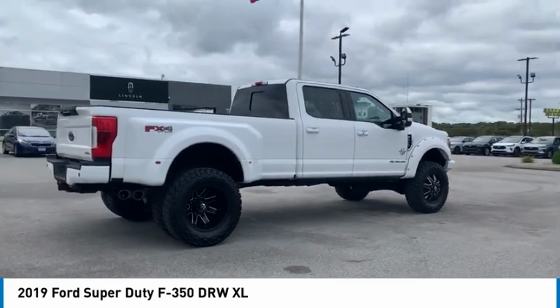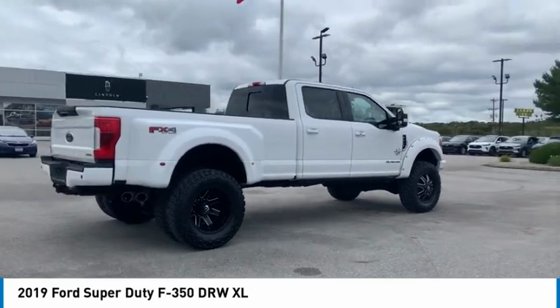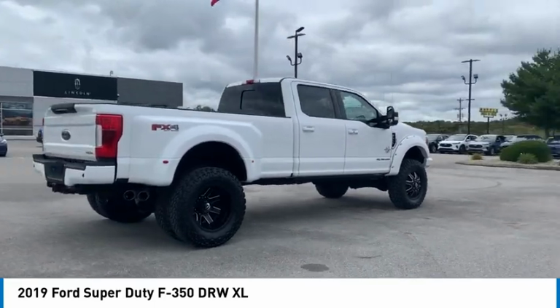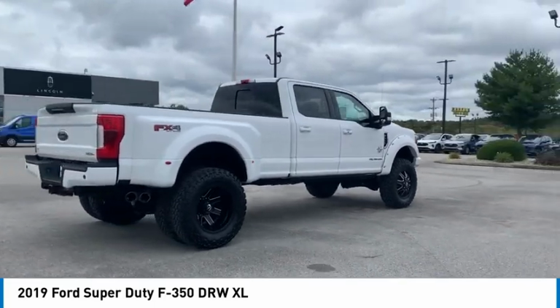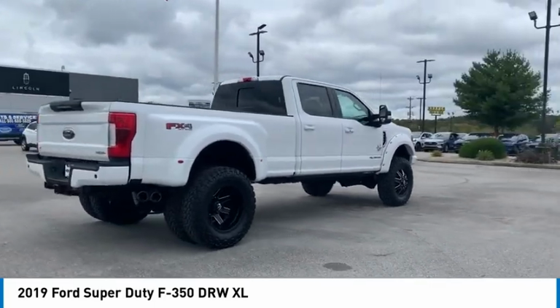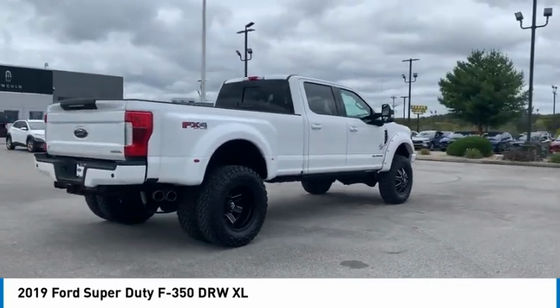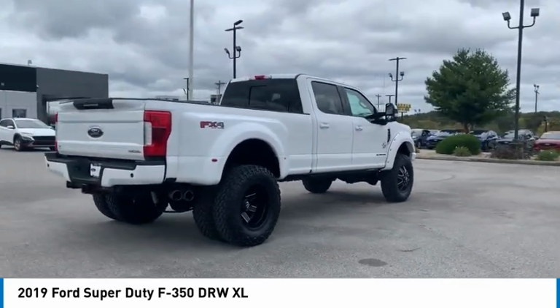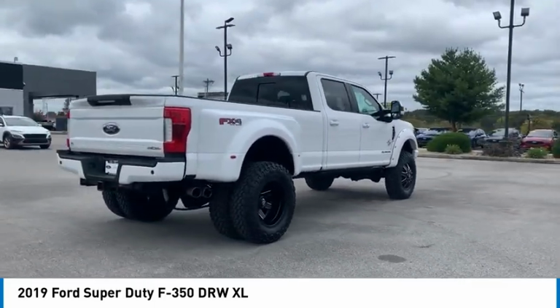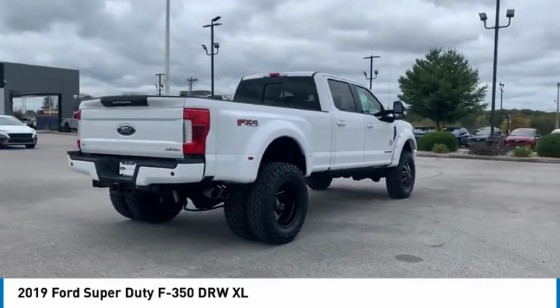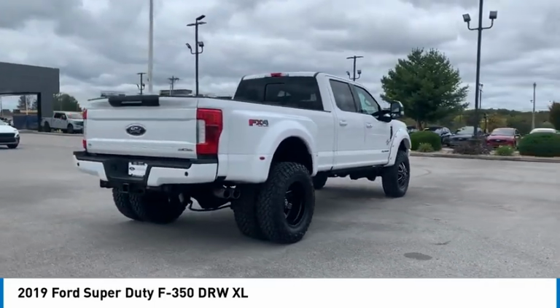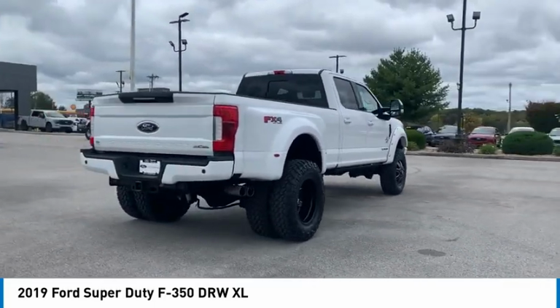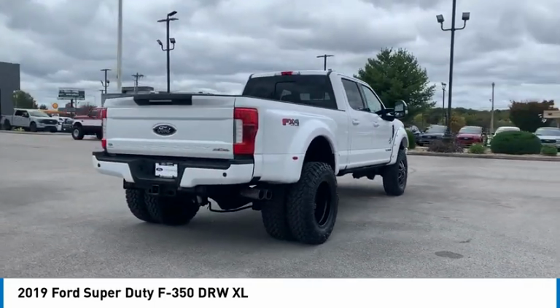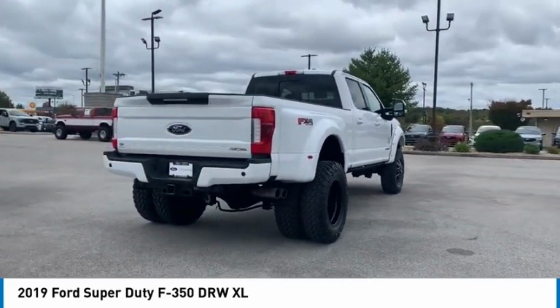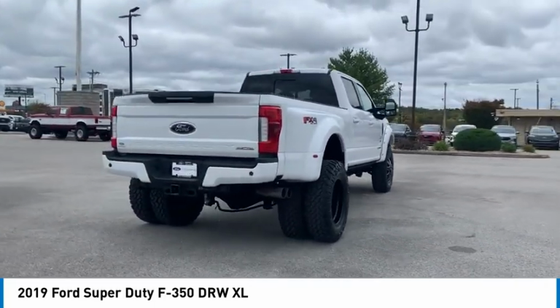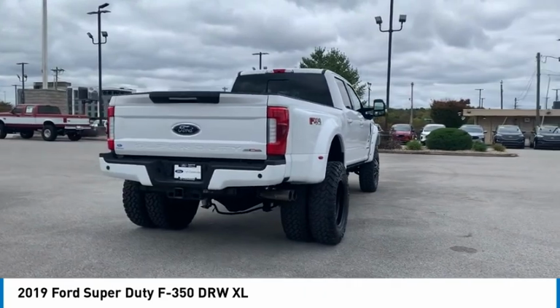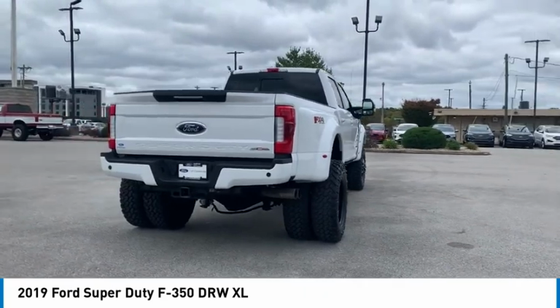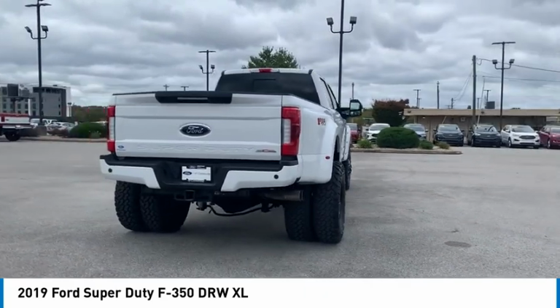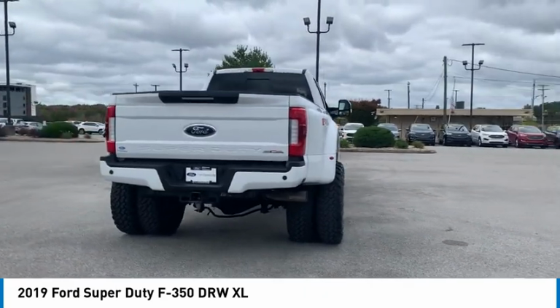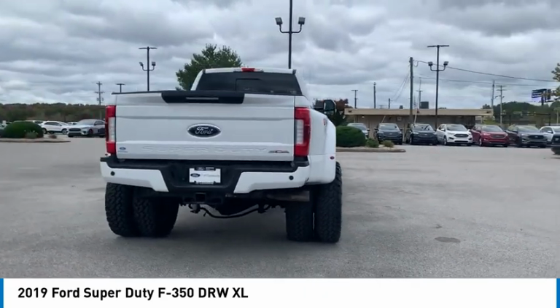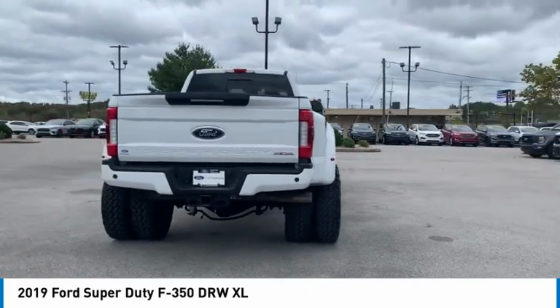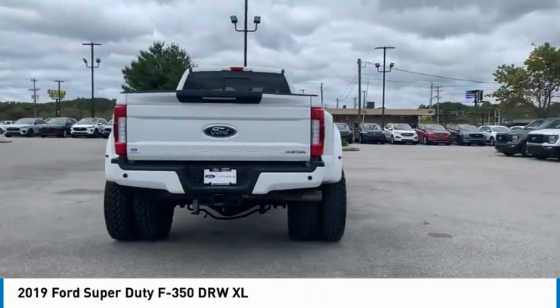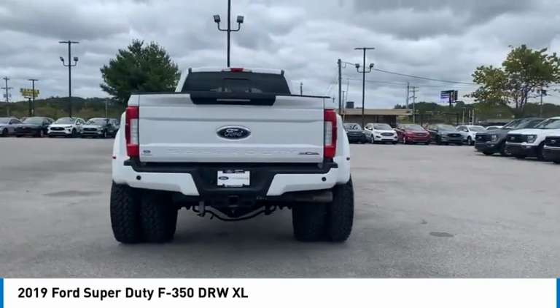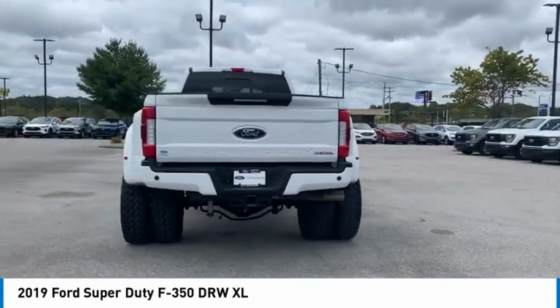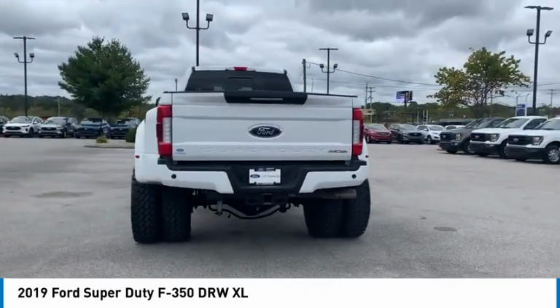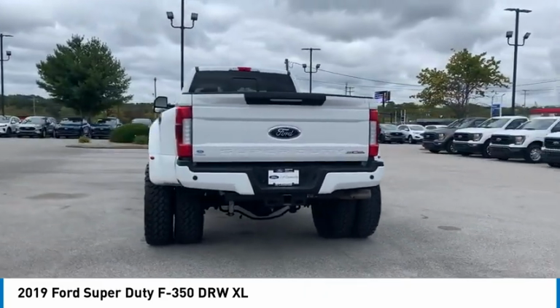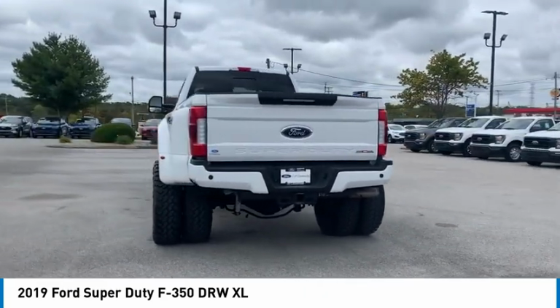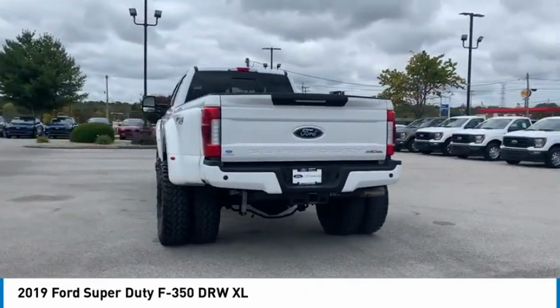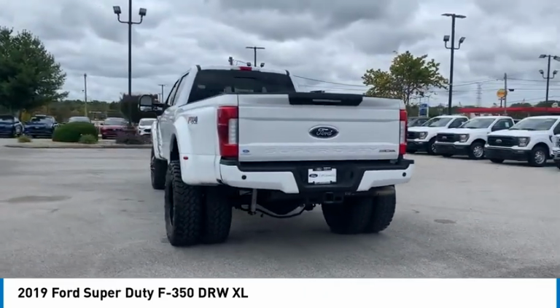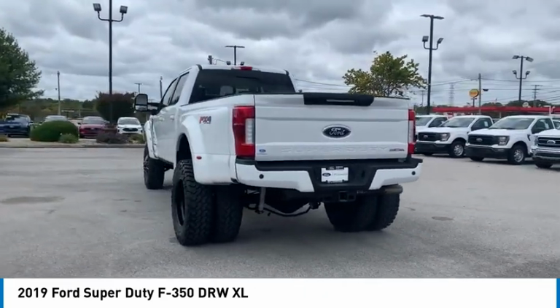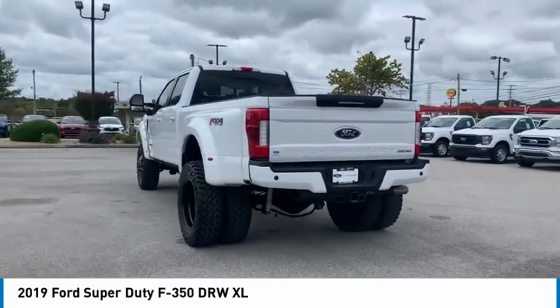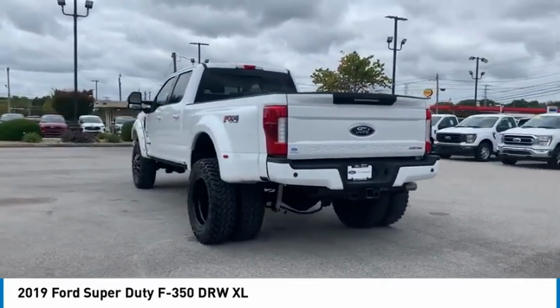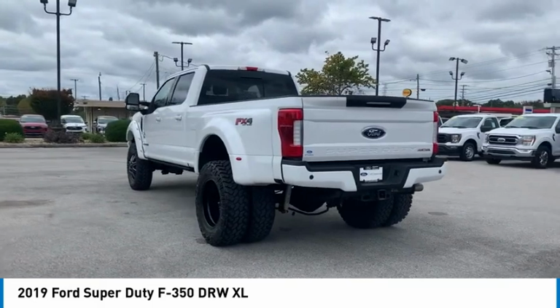Ford F-350 Super Duty. Here are some of this vehicle's great options: towing package, traction control, daytime running lights, dual rear wheels.